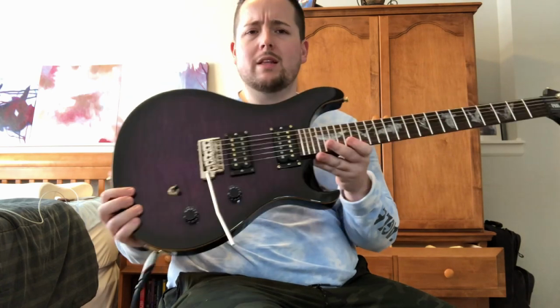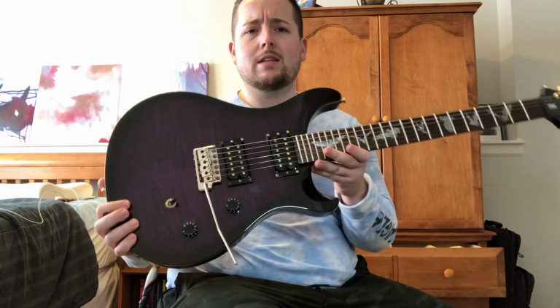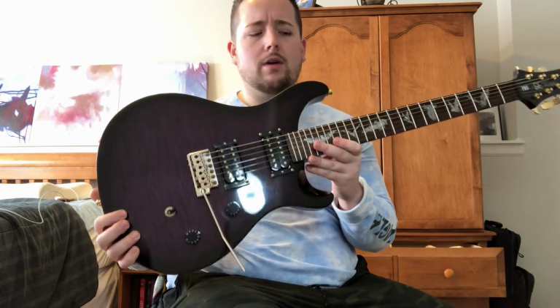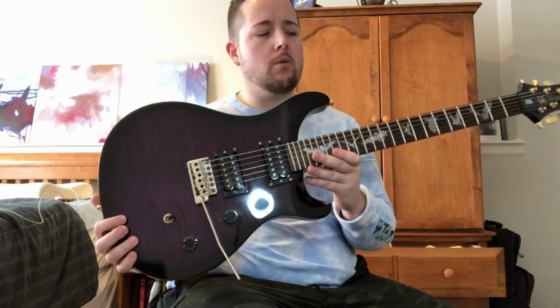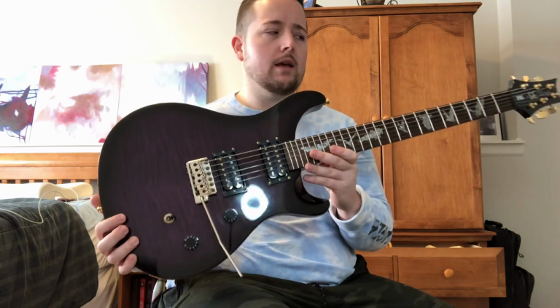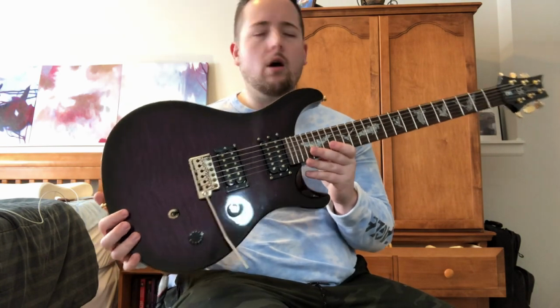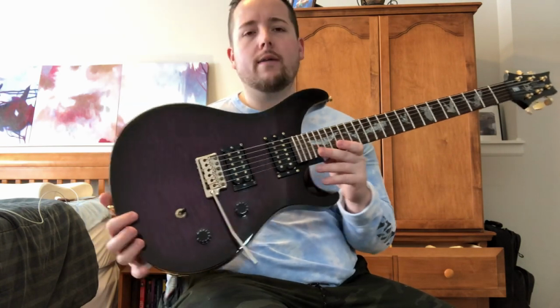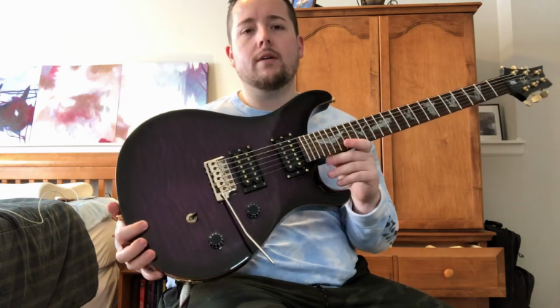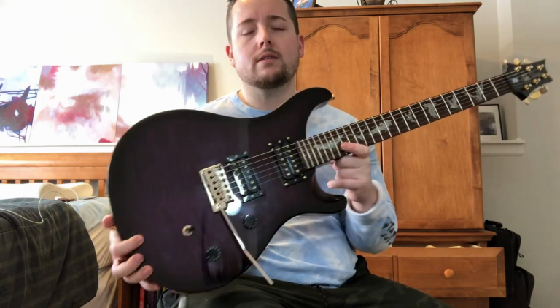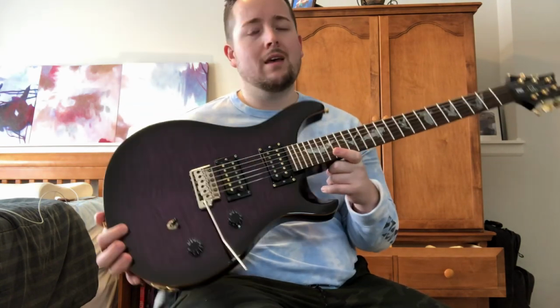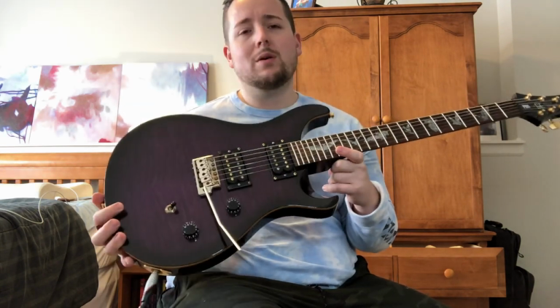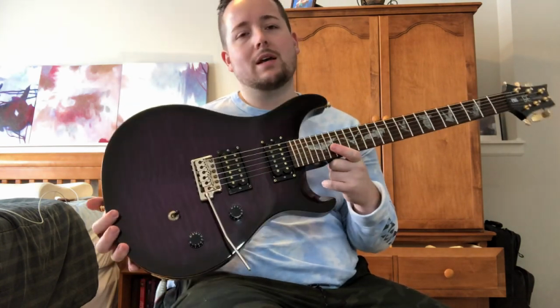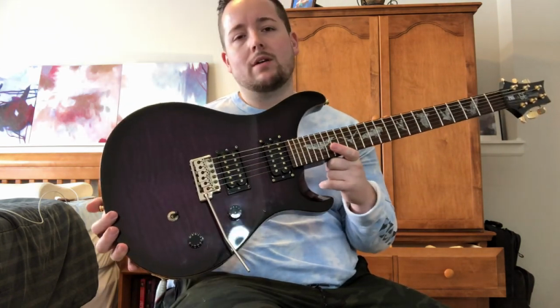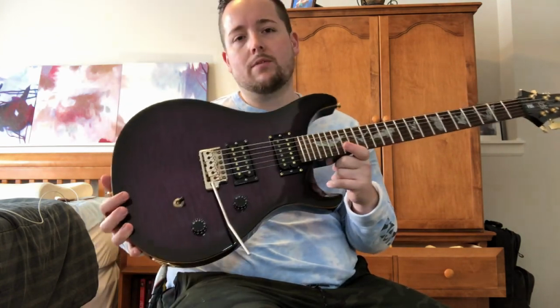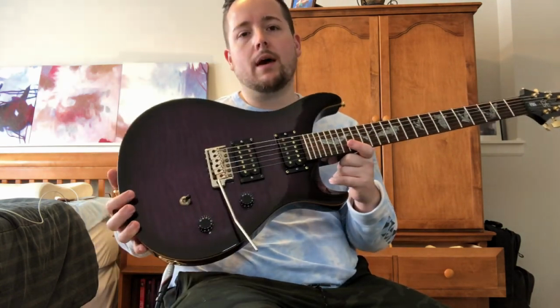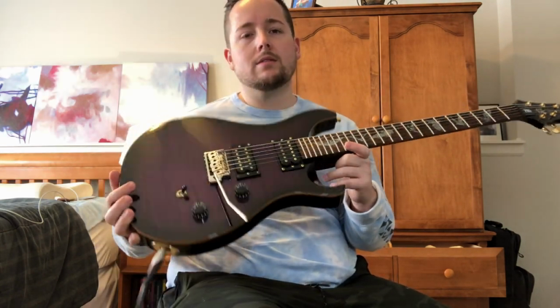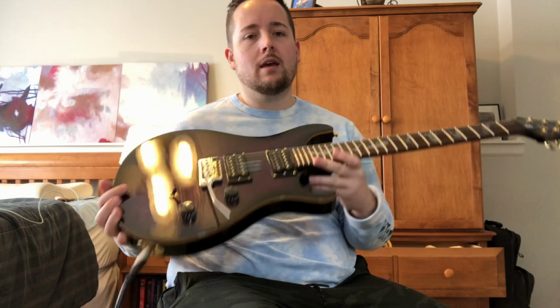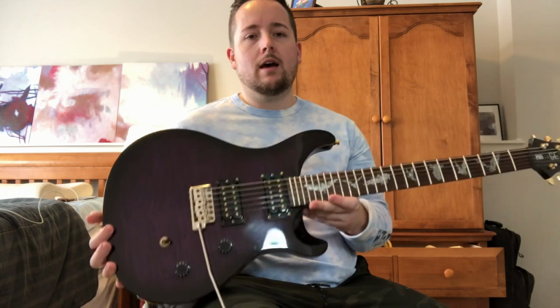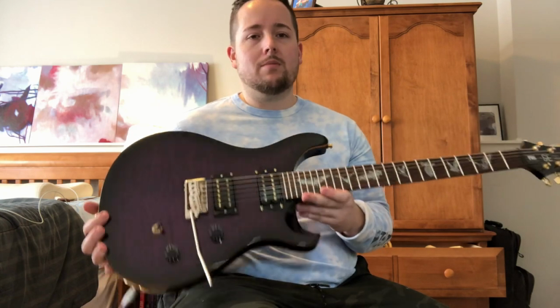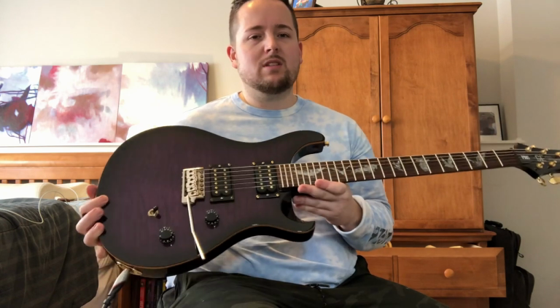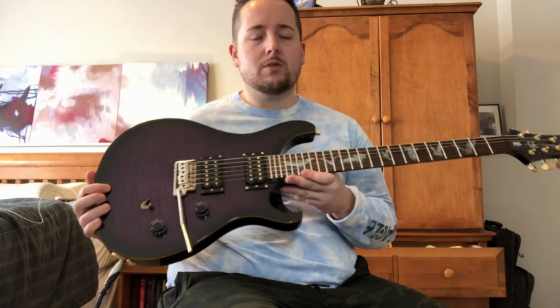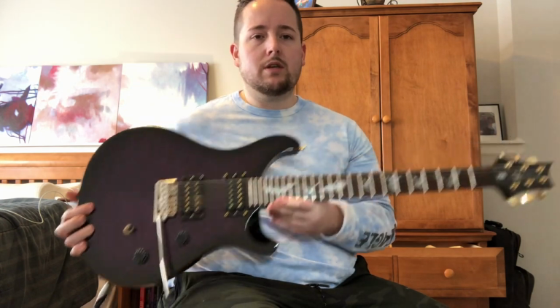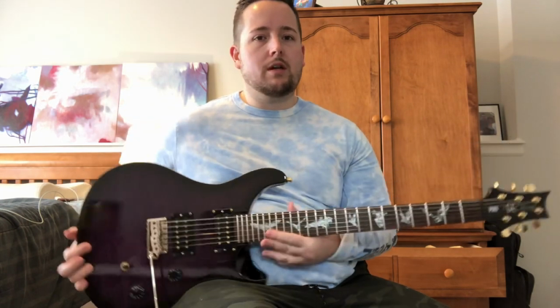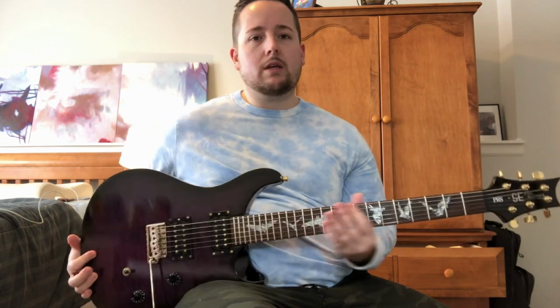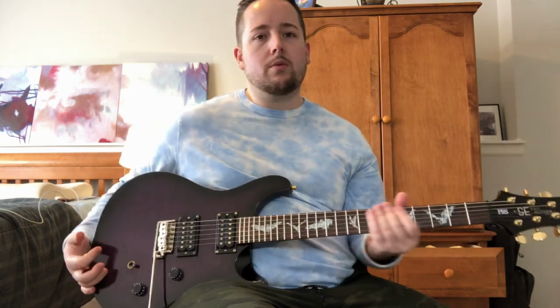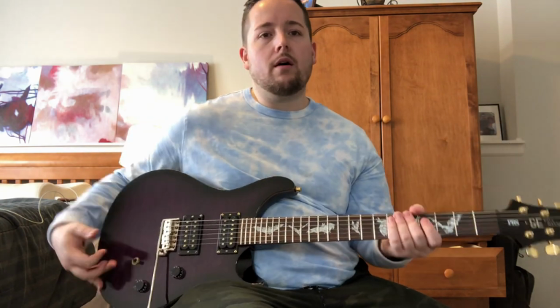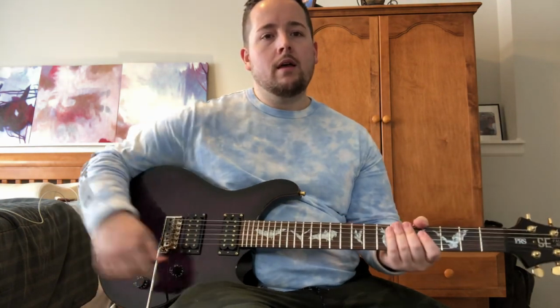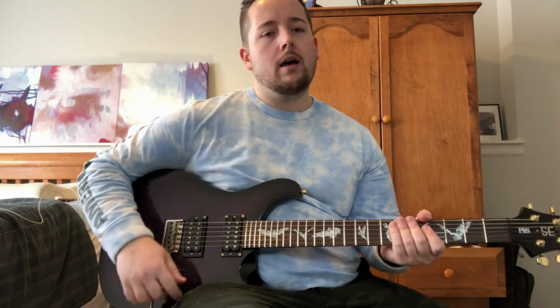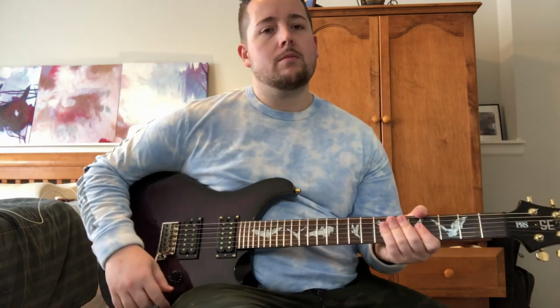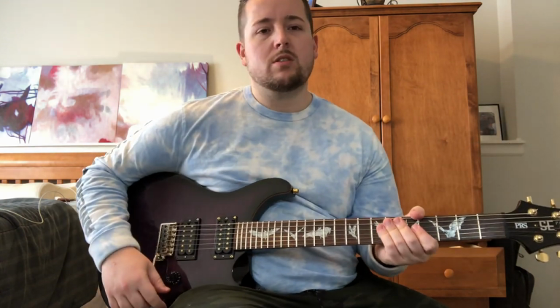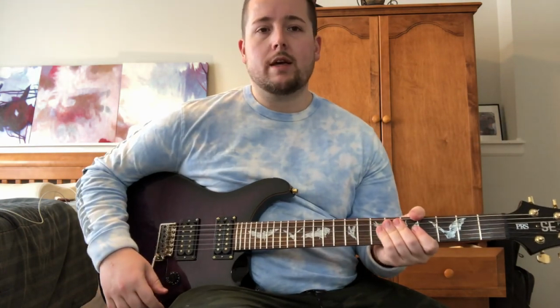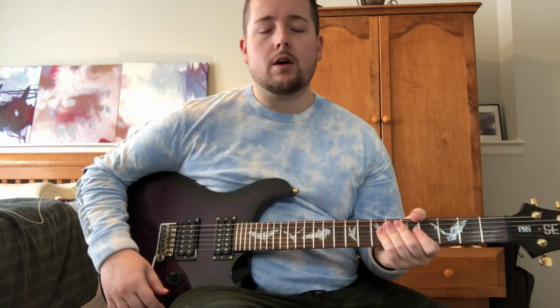It's pretty light too. I haven't weighed it but I'll weigh it for you guys — it feels like right around seven pounds. It just feels really good. It plays really well. Just a great guitar.